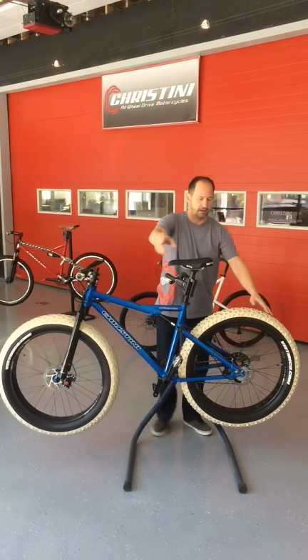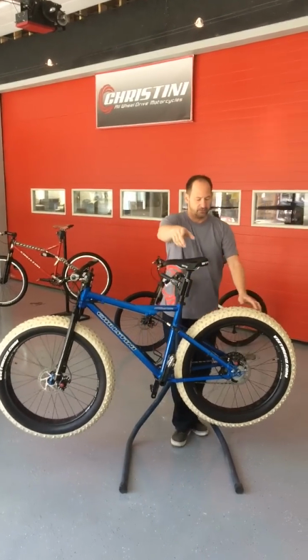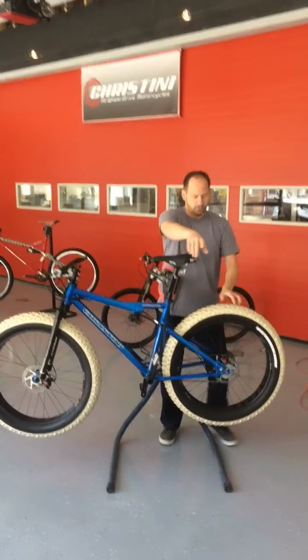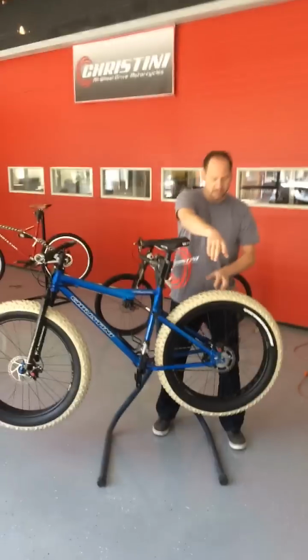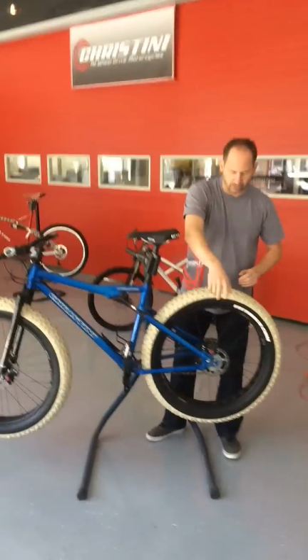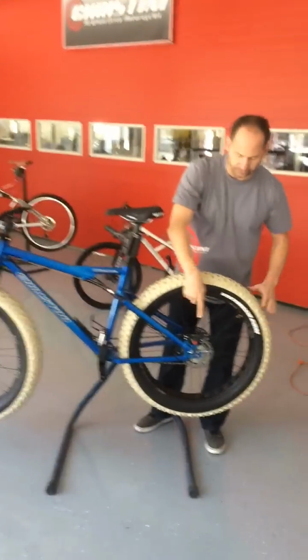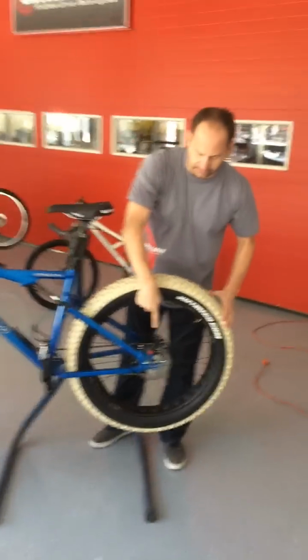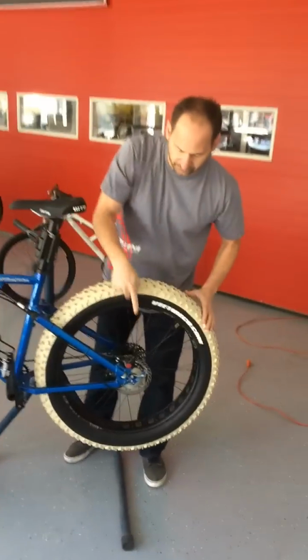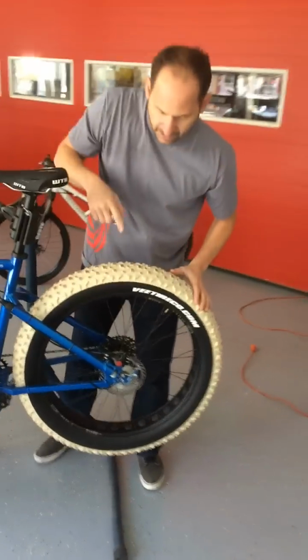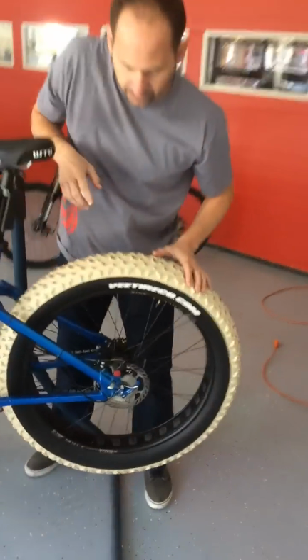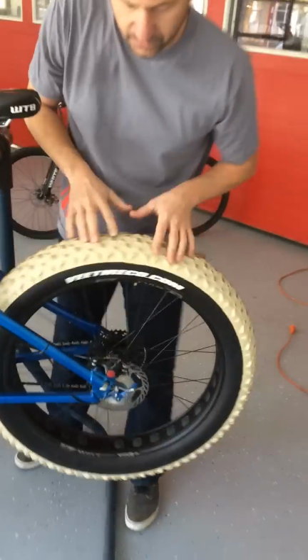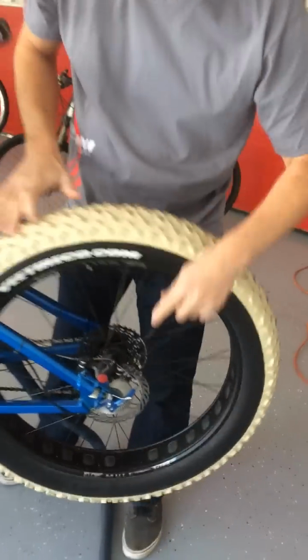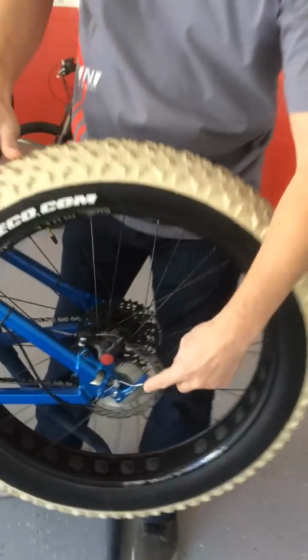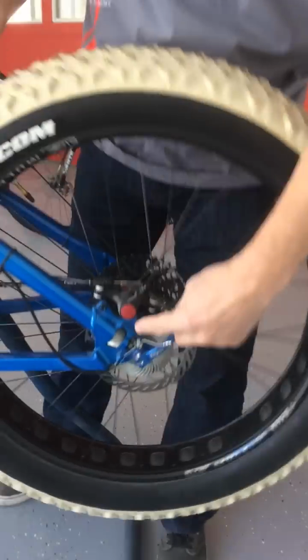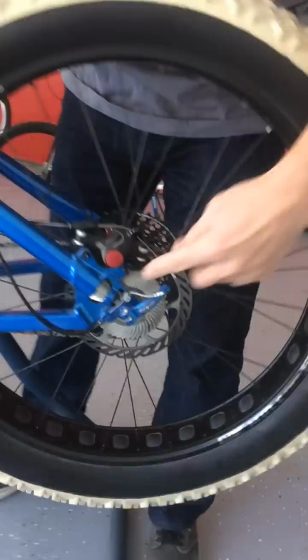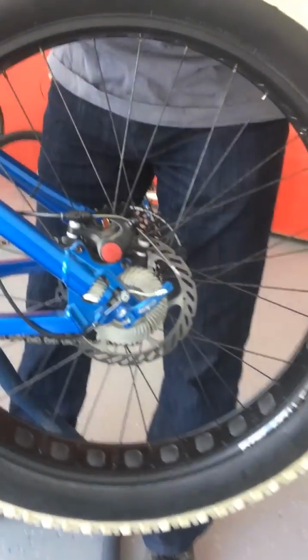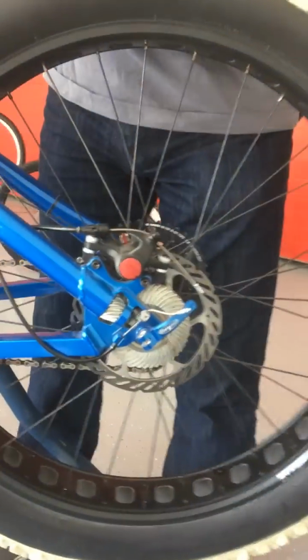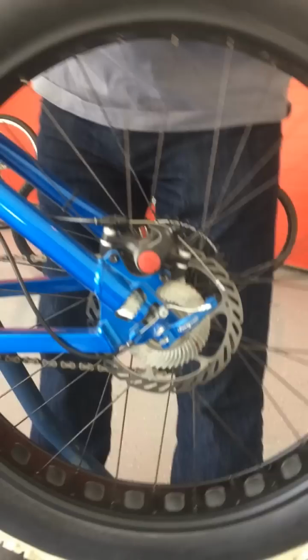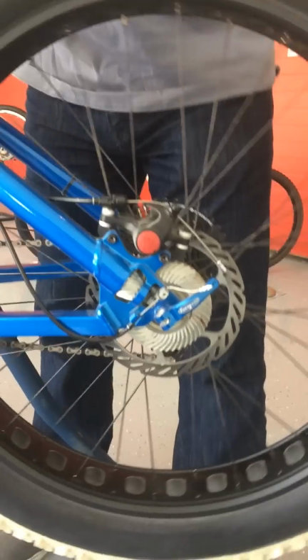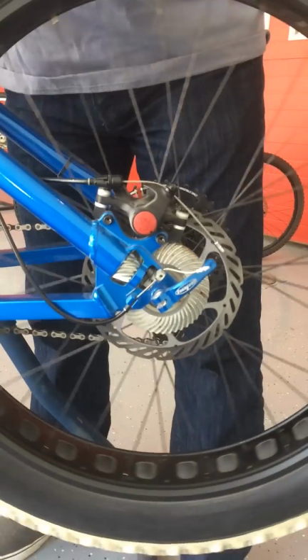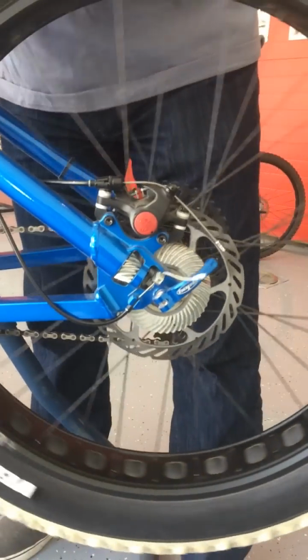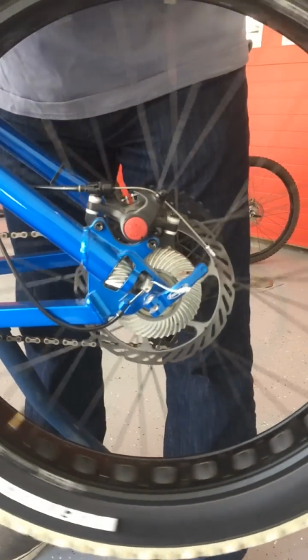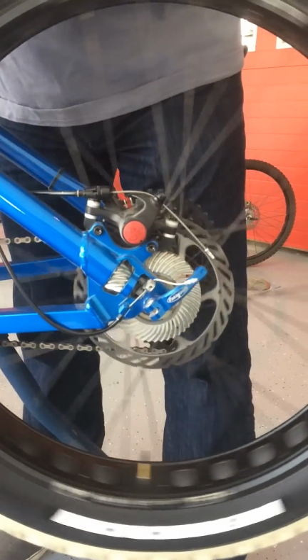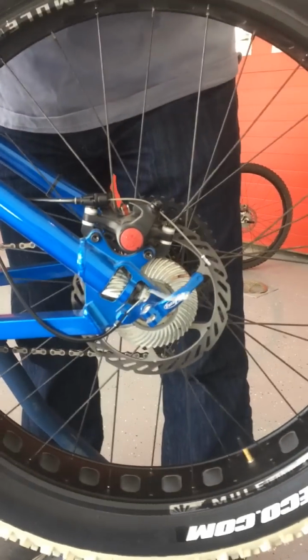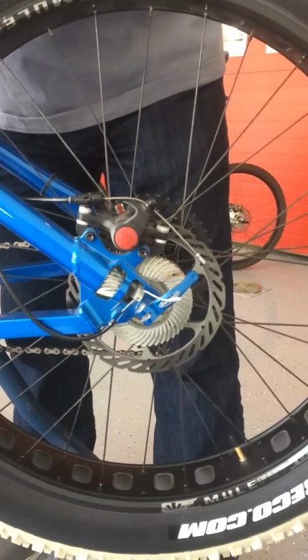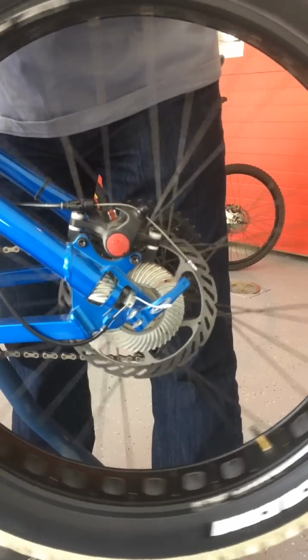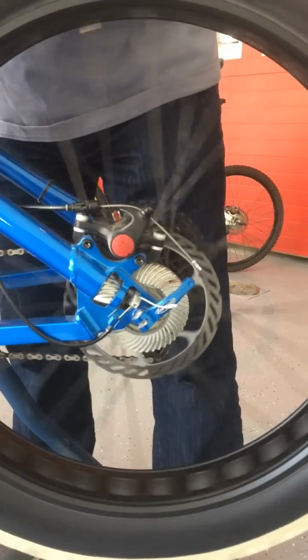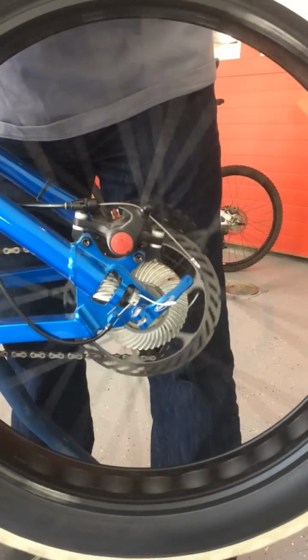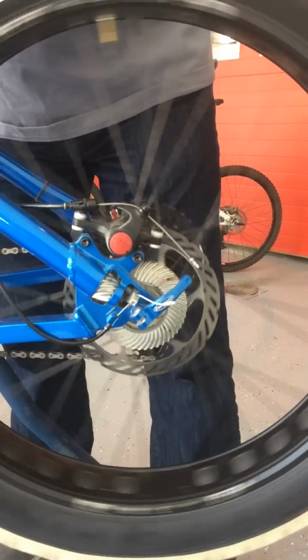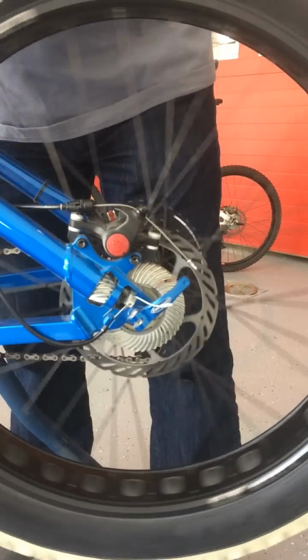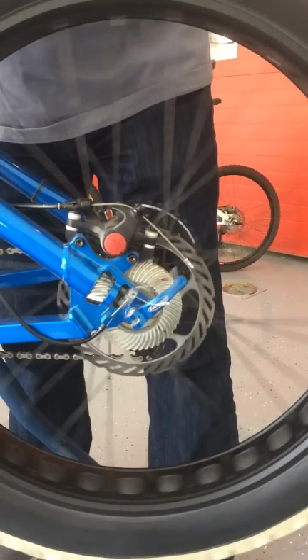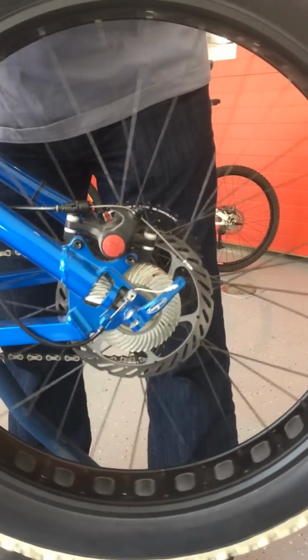When you get closer, you can see how the rear gear set turns. You can see there's a clutching mechanism to disengage and engage.